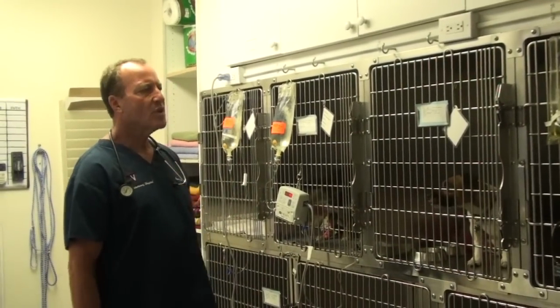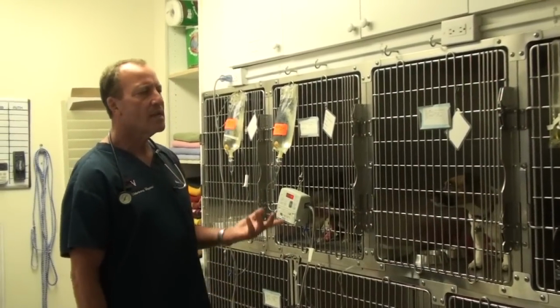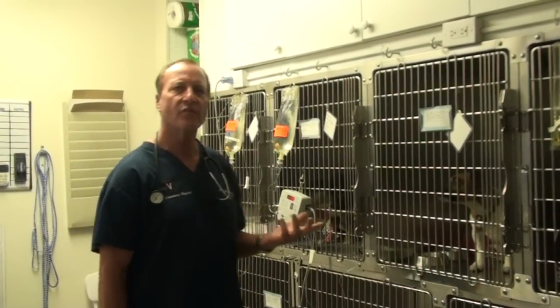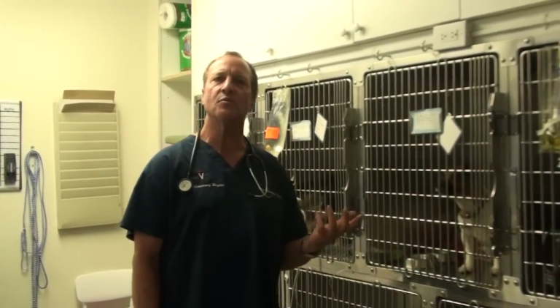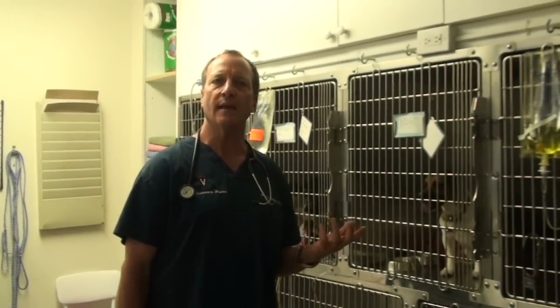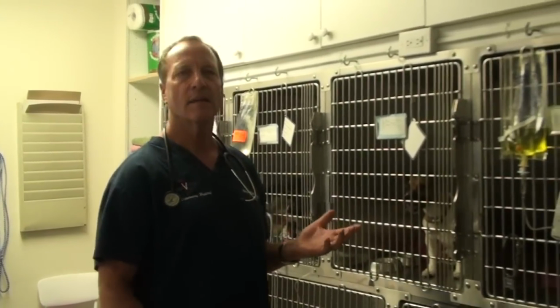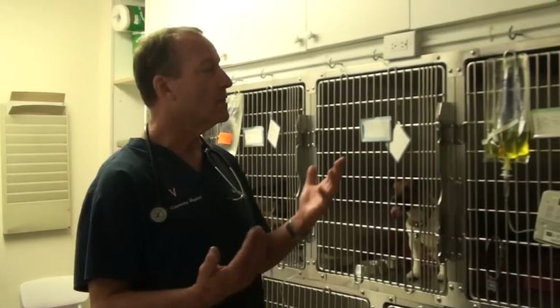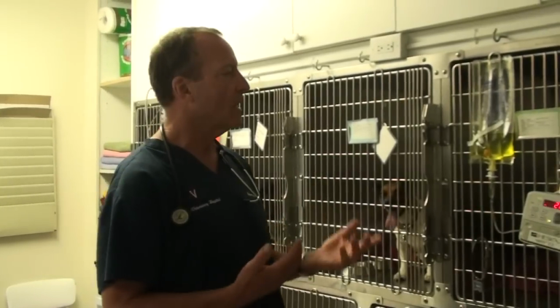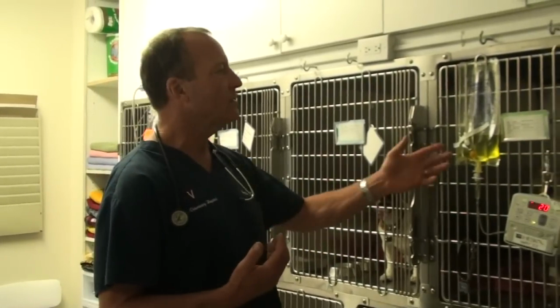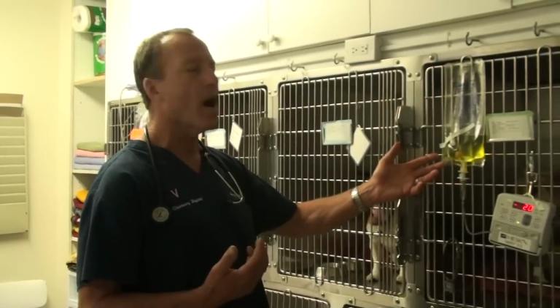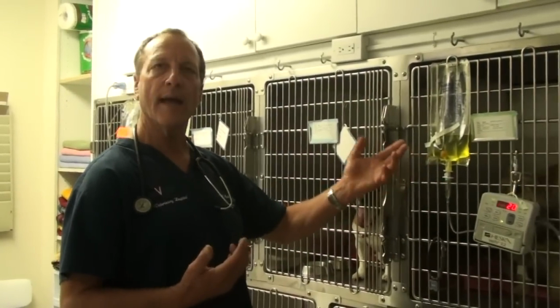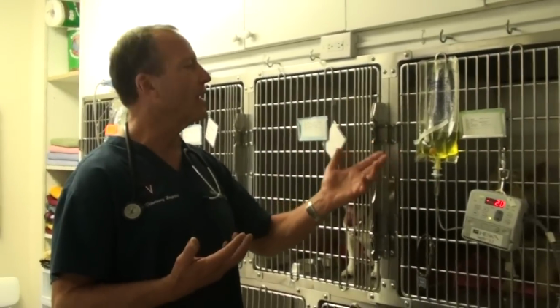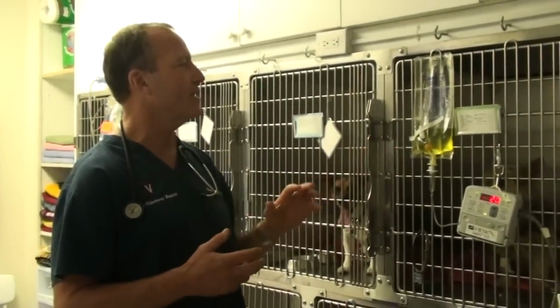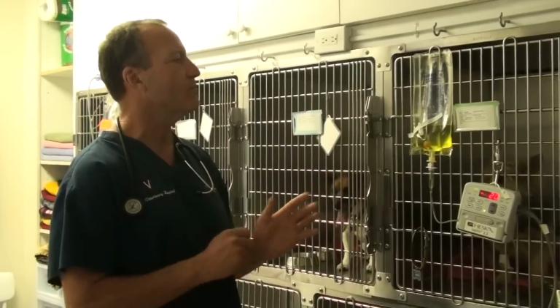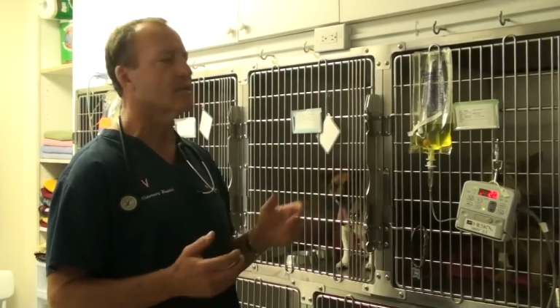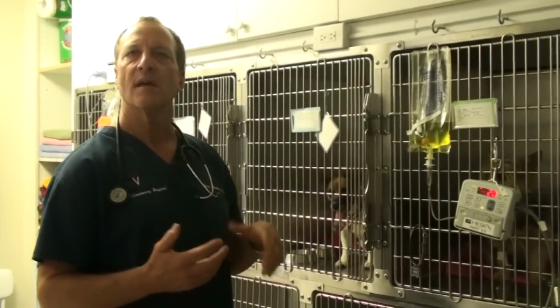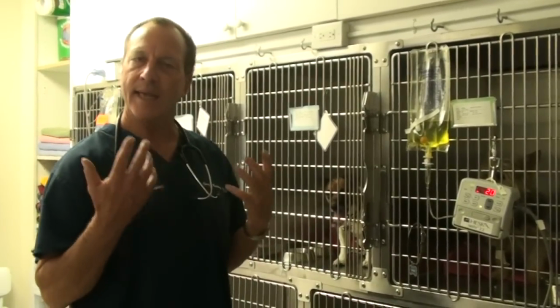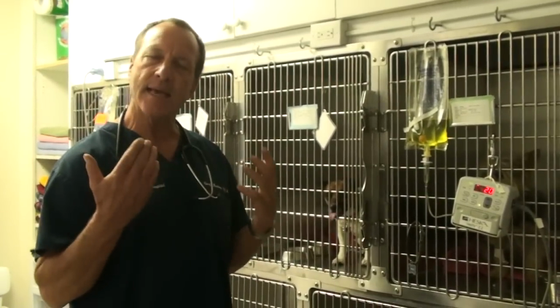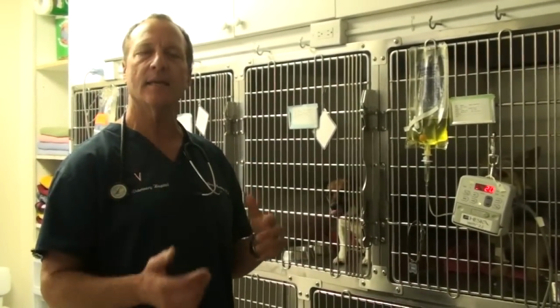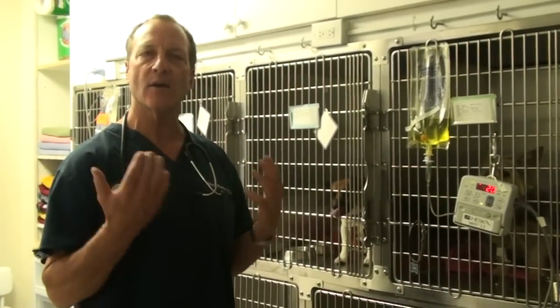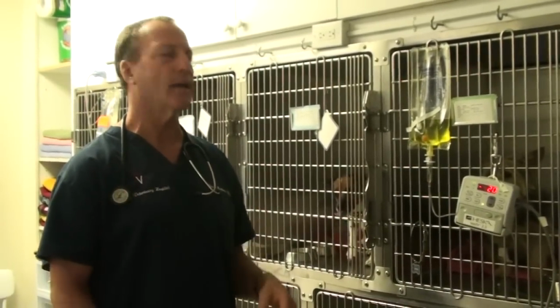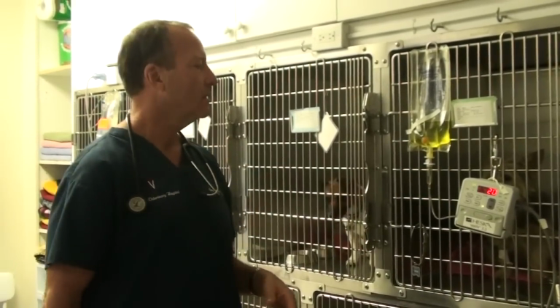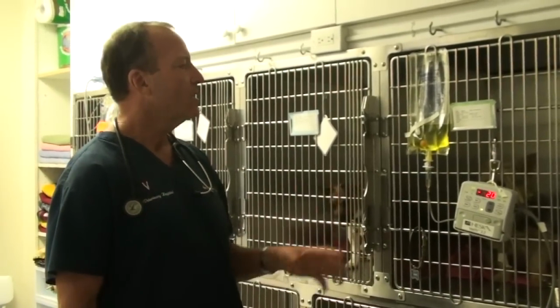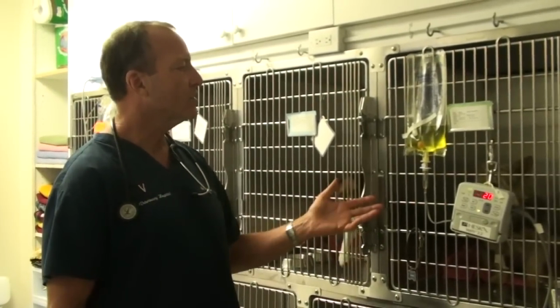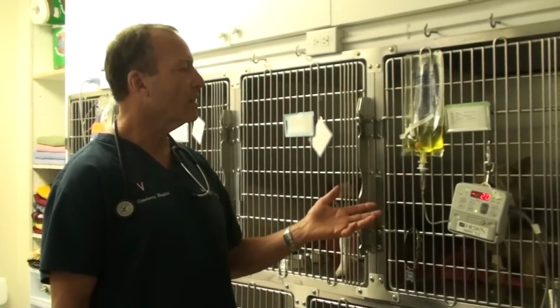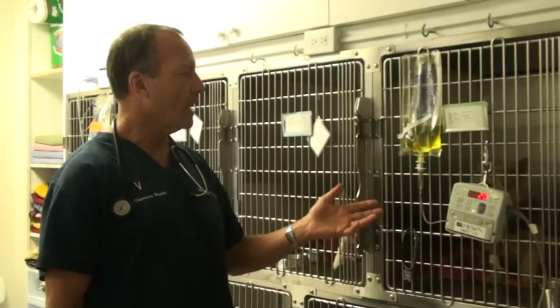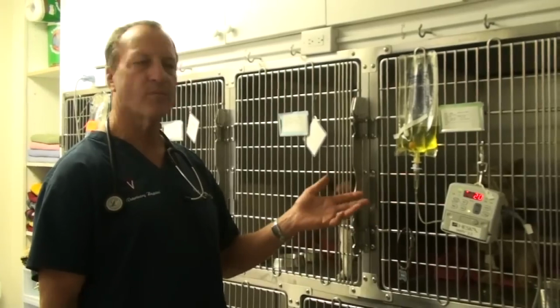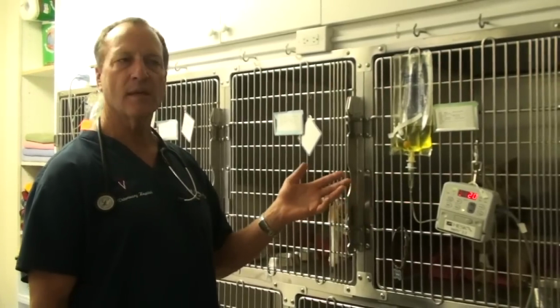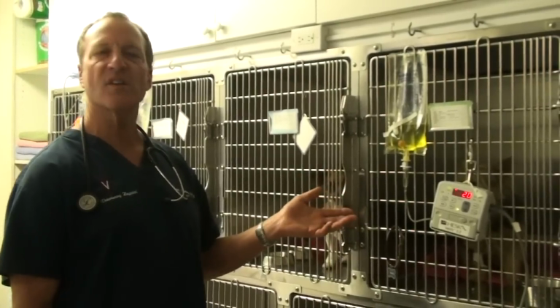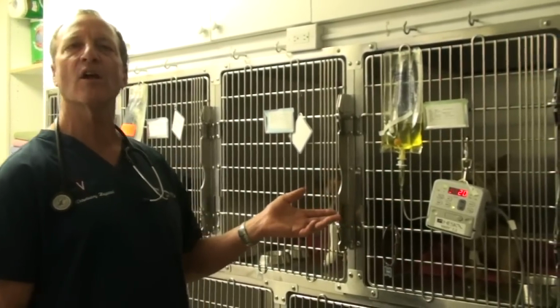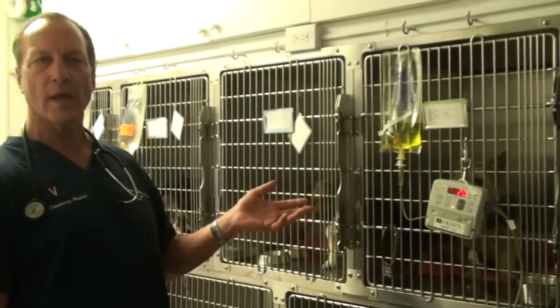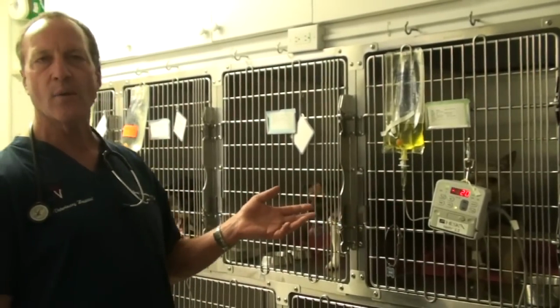Dogs need IV fluids when they need the water, the electrolytes, and some medicines but can't take it orally. This old dog ate something and it caused severe bloody diarrhea.